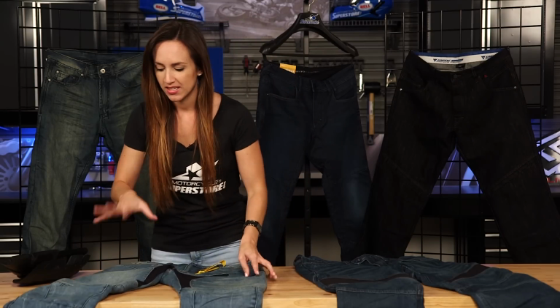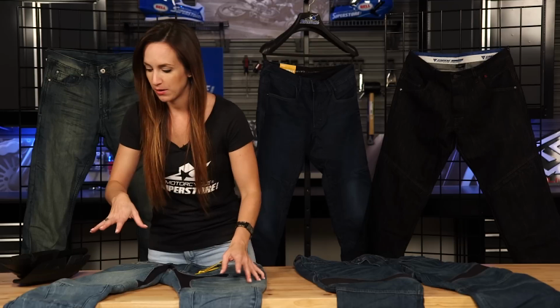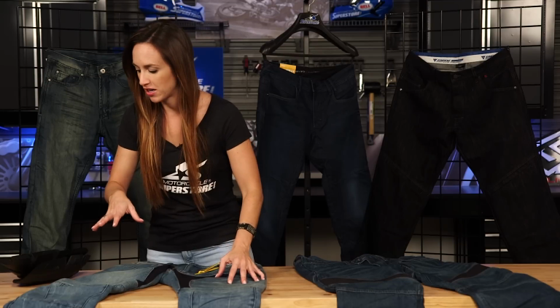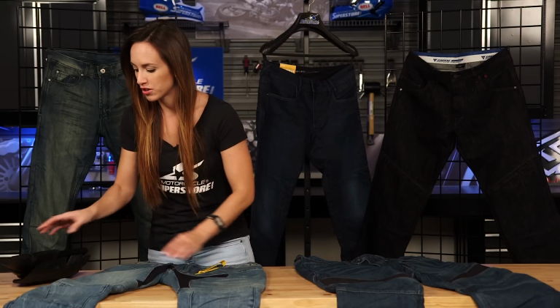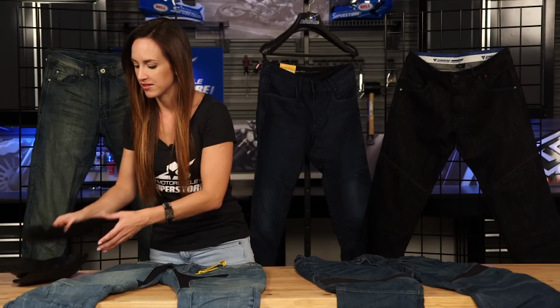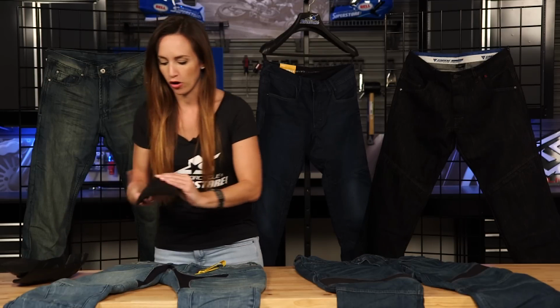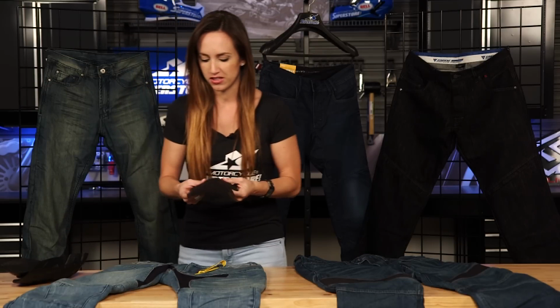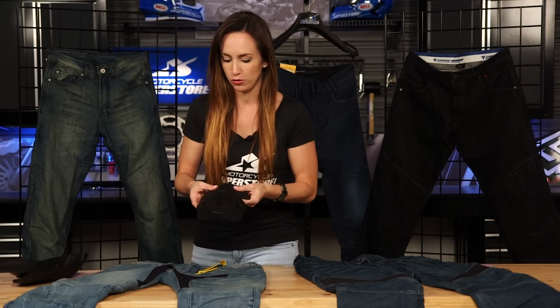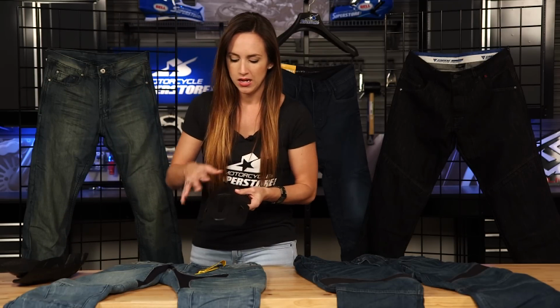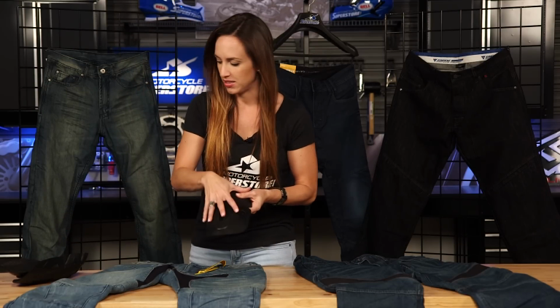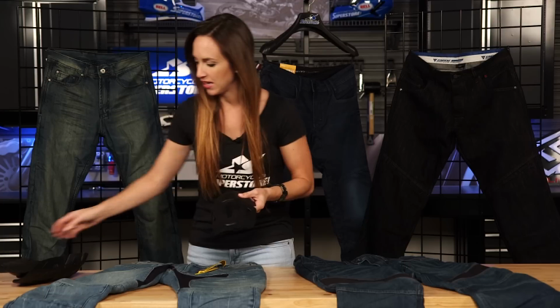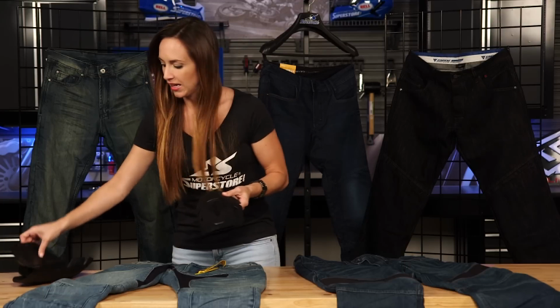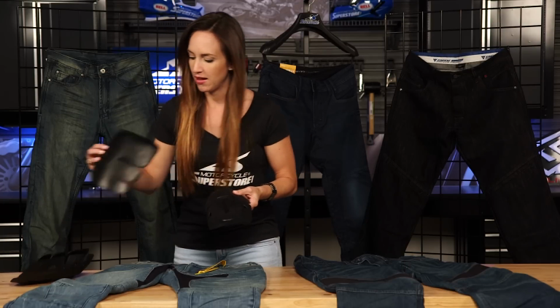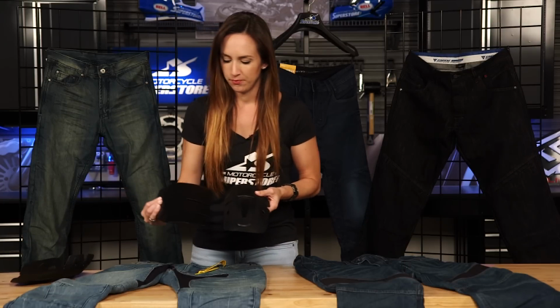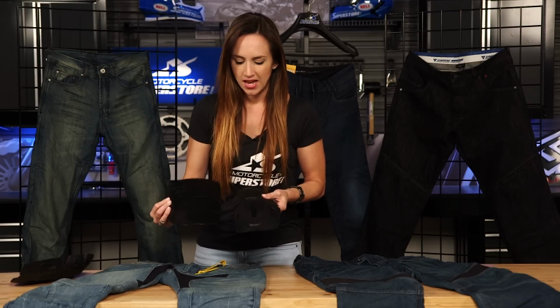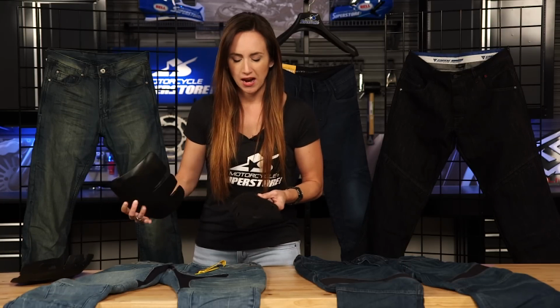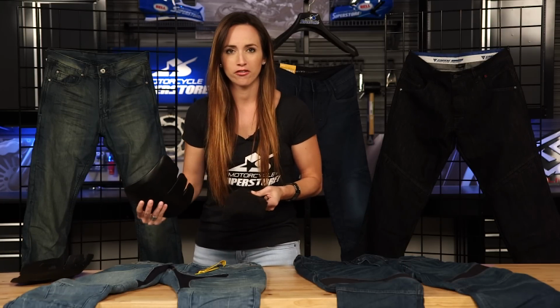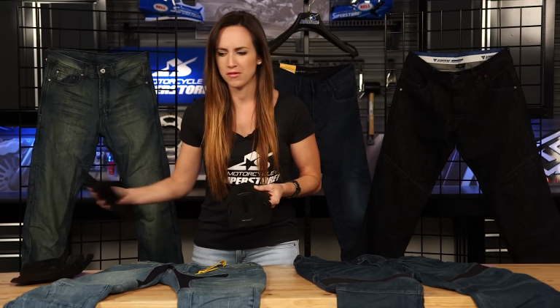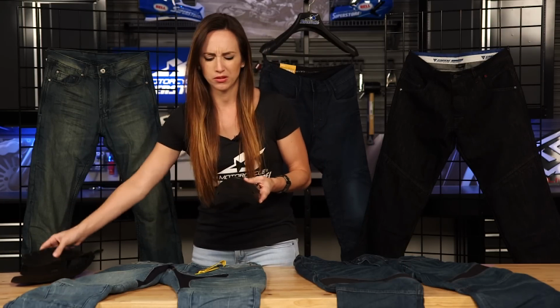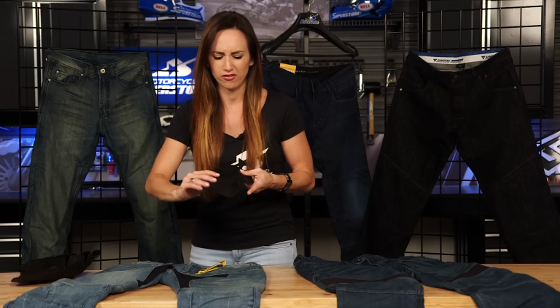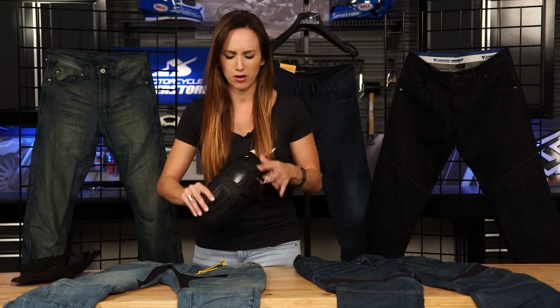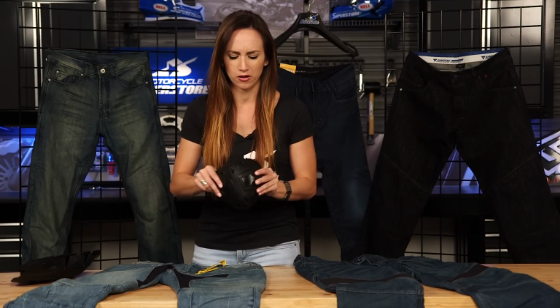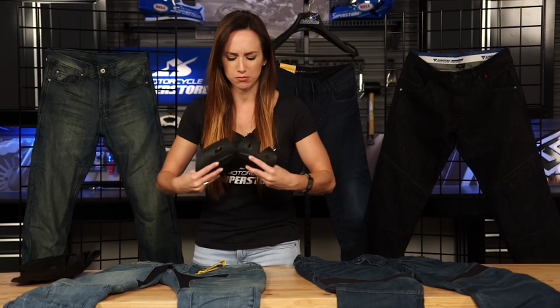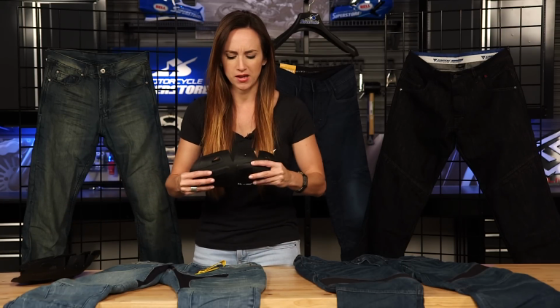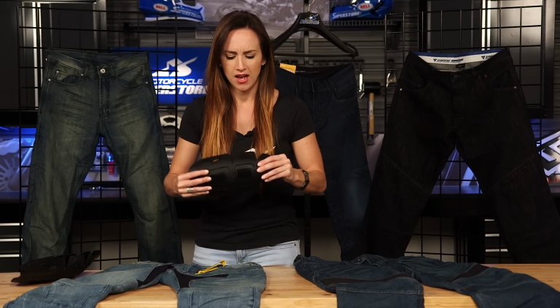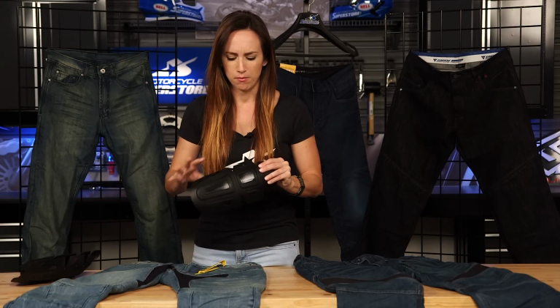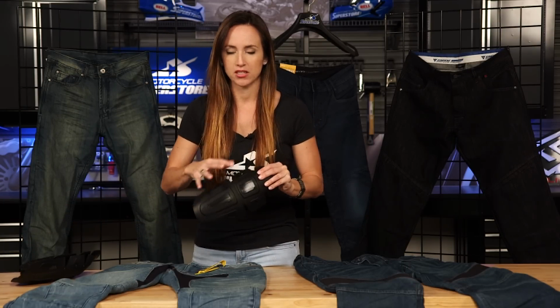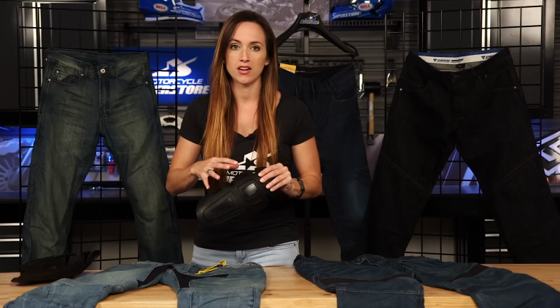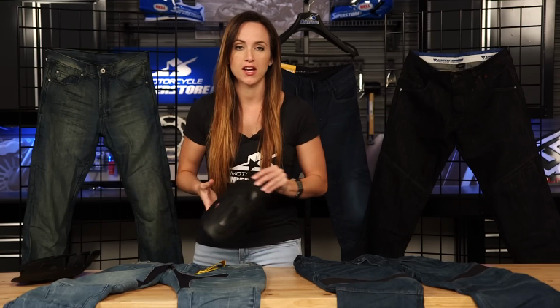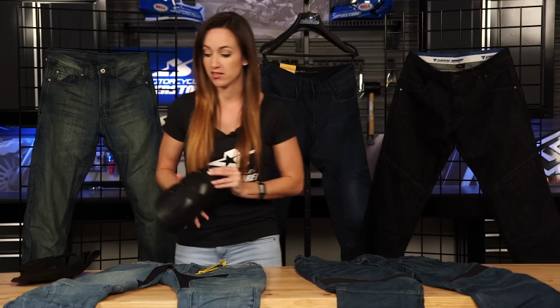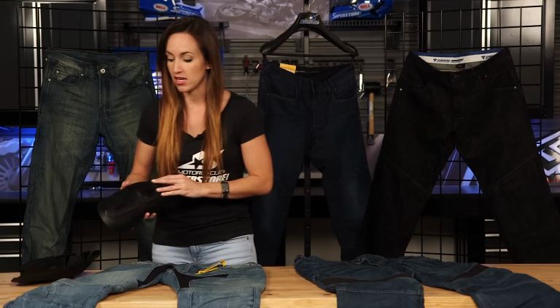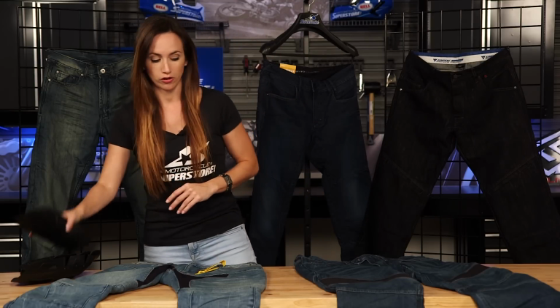This Speedy pair of denim also has armor included — knee and hip. It's a rather firm, though not completely rigid, armor. It does move a bit, but it's going to be very protective and it's CE certified.